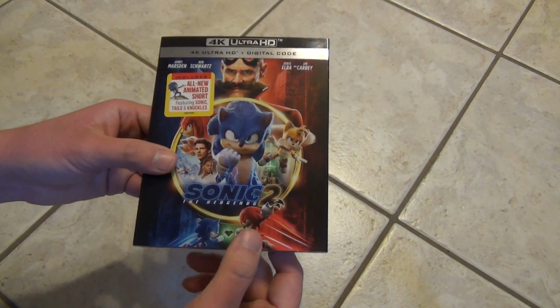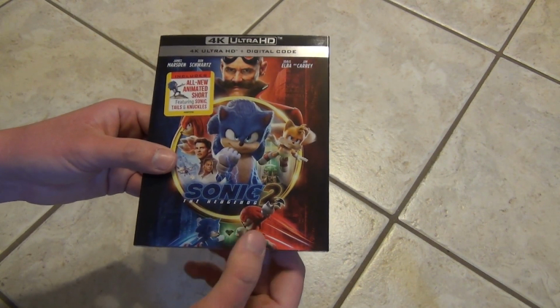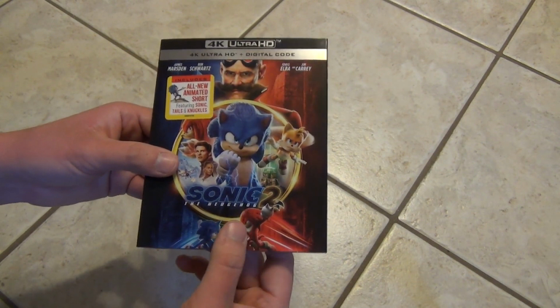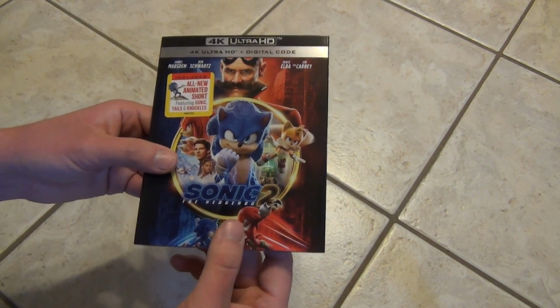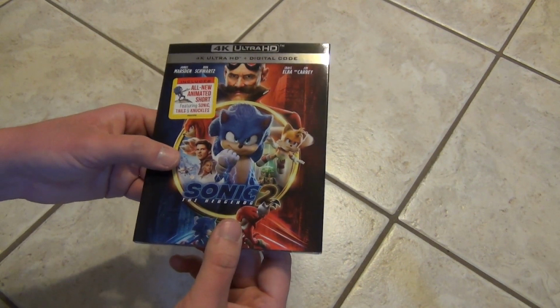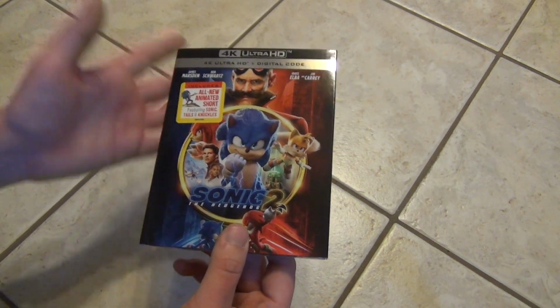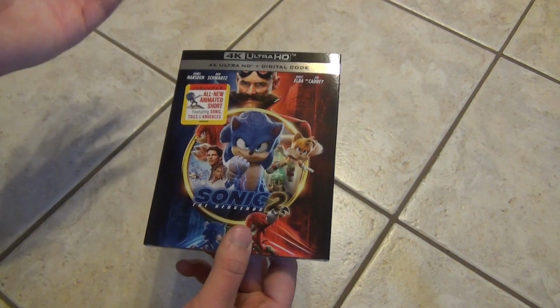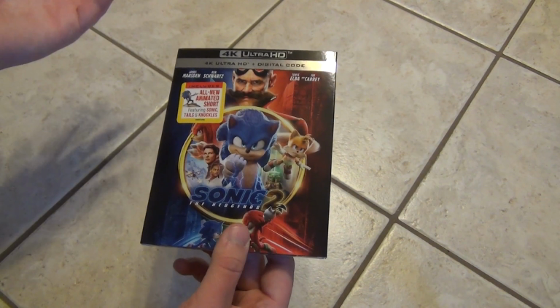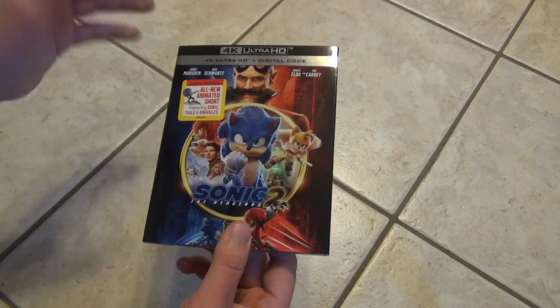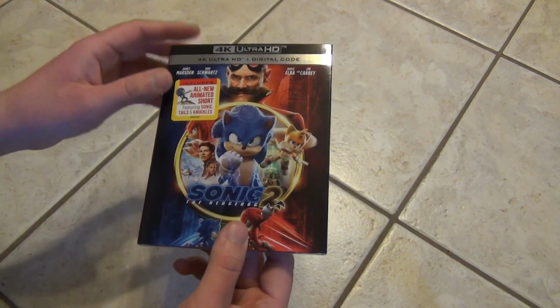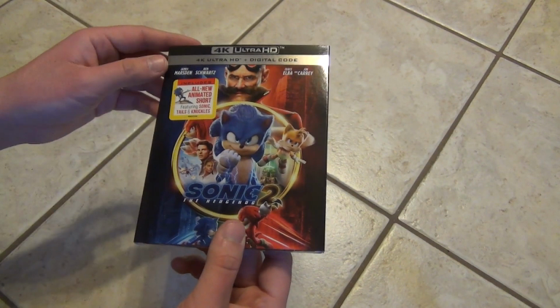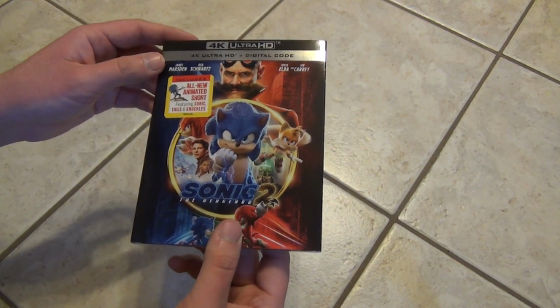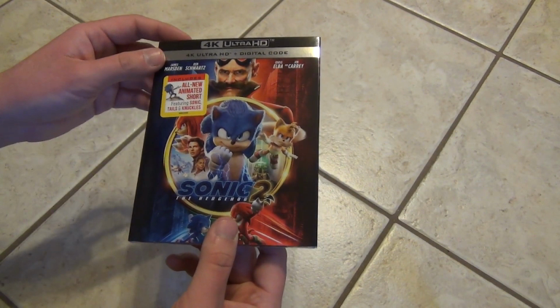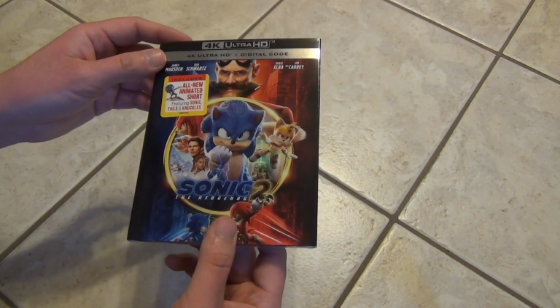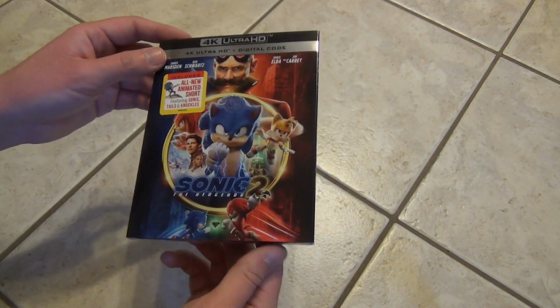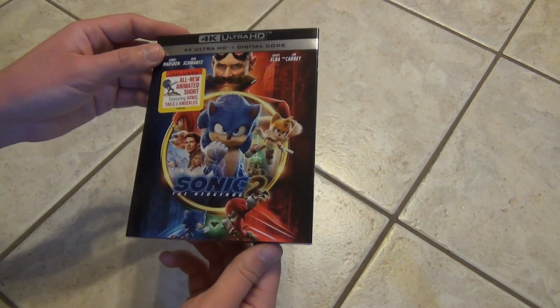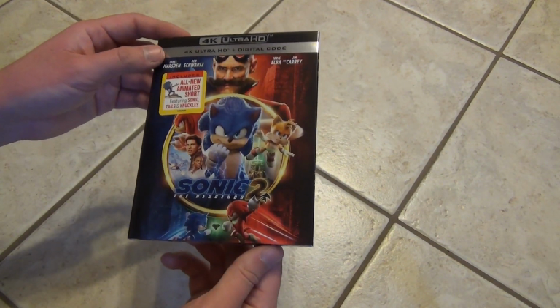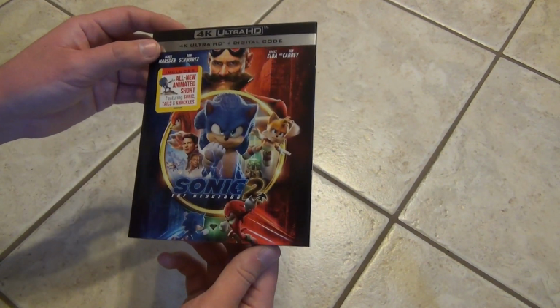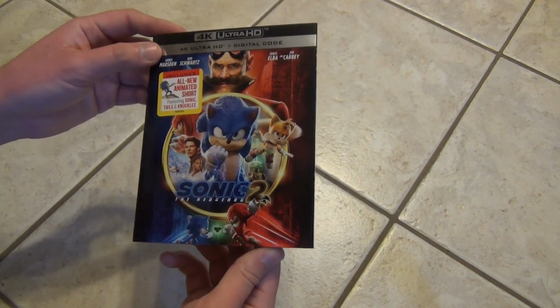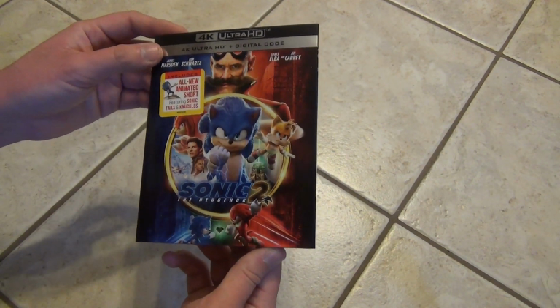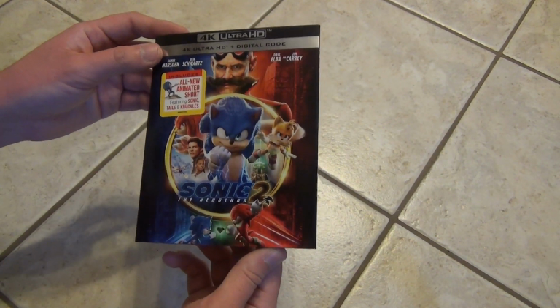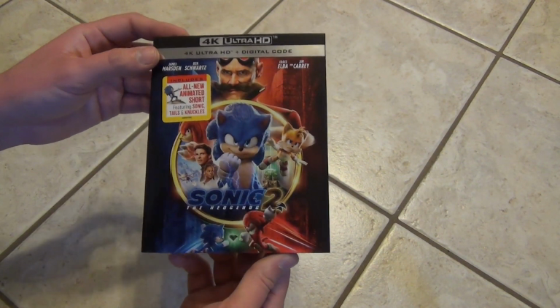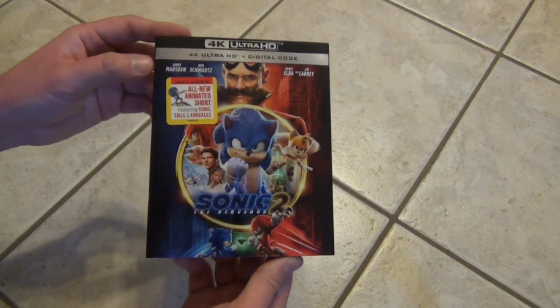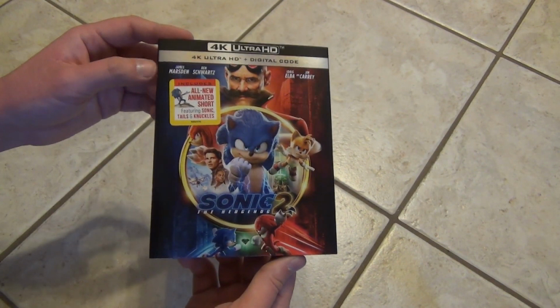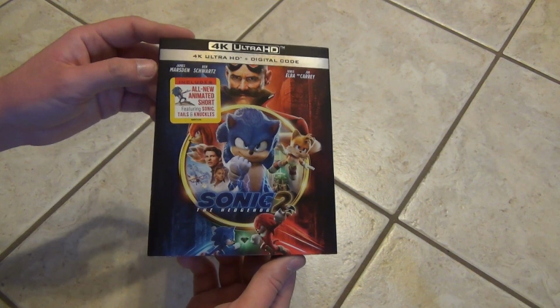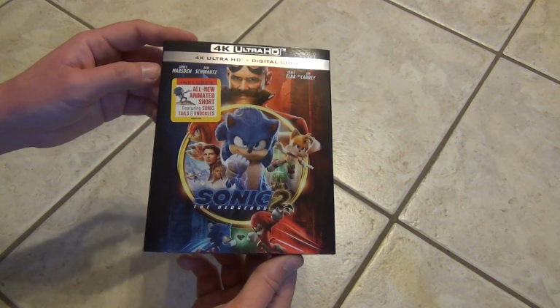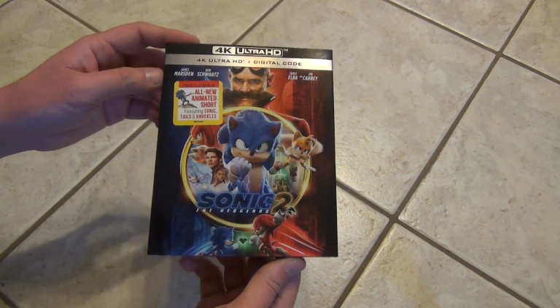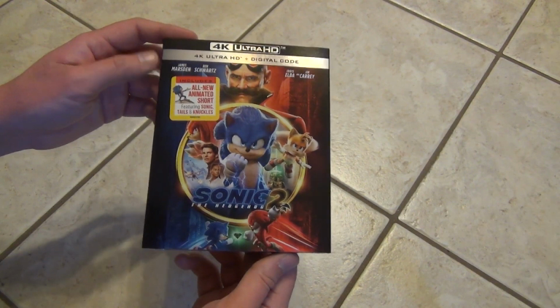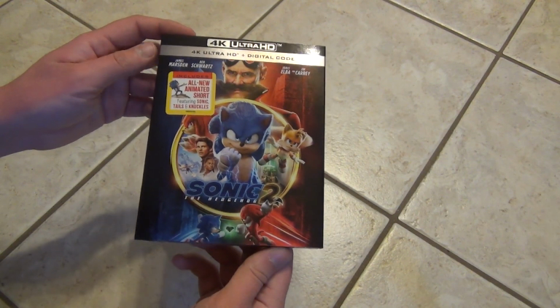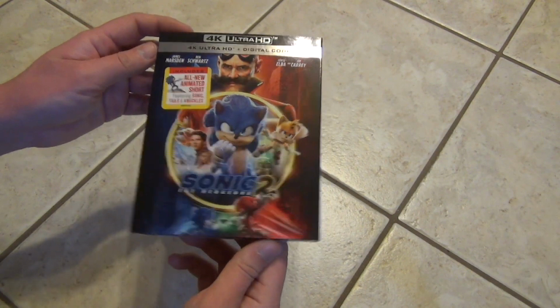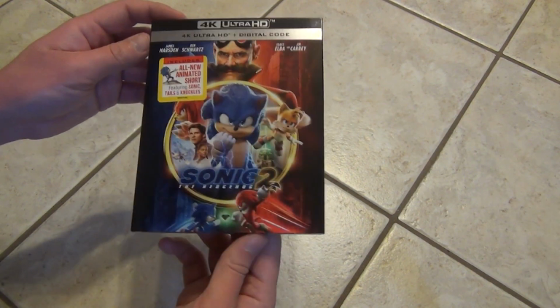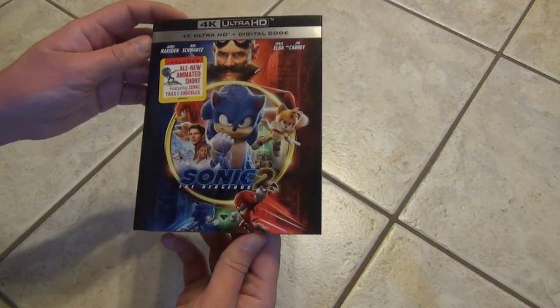I wasn't planning on getting this title when it was first released, just because I just didn't feel like I needed to have it for the full price, but I thought for $10, okay, I'll check it out.